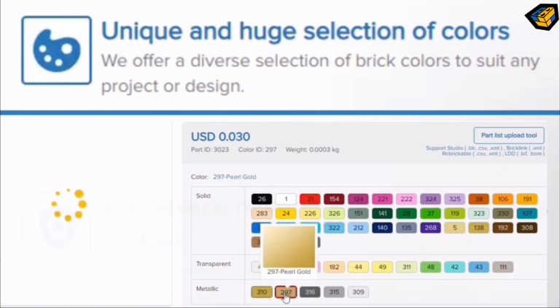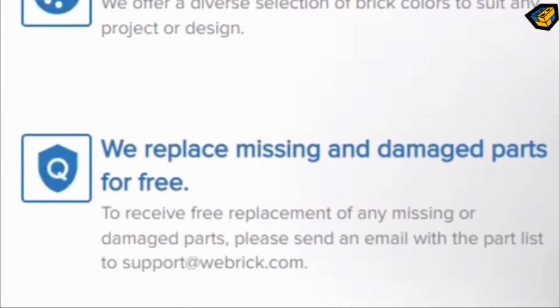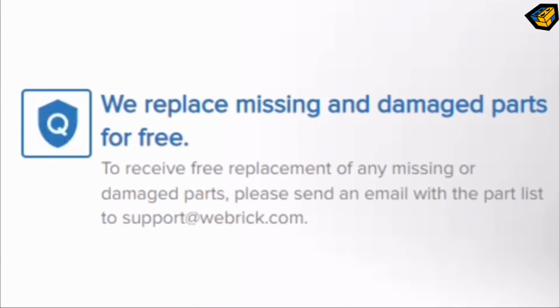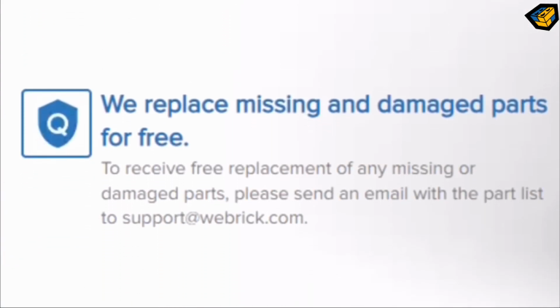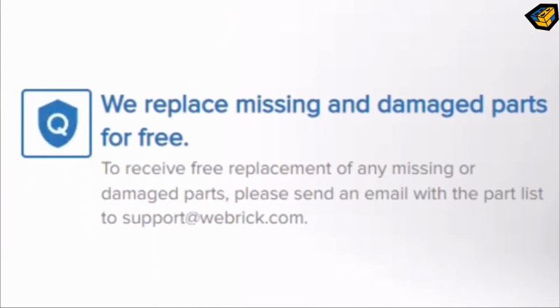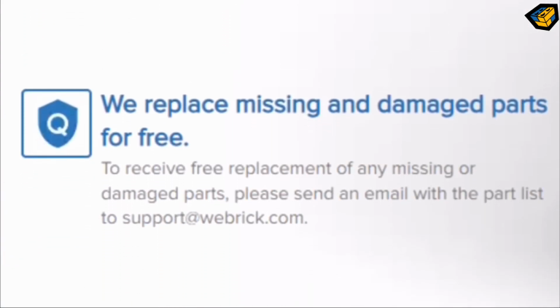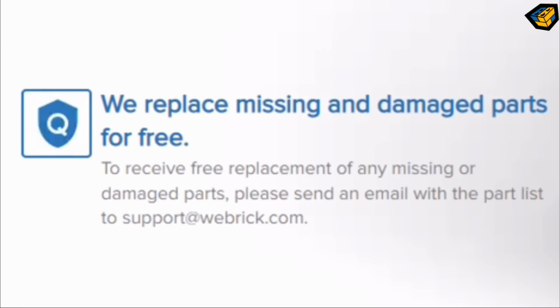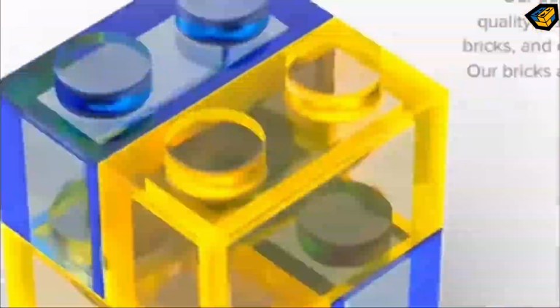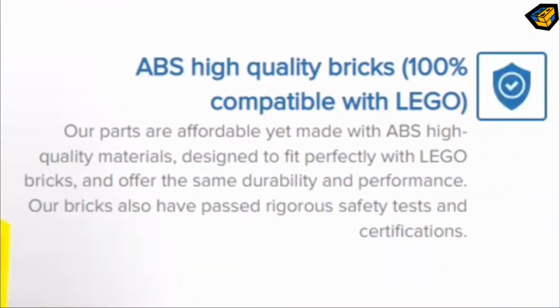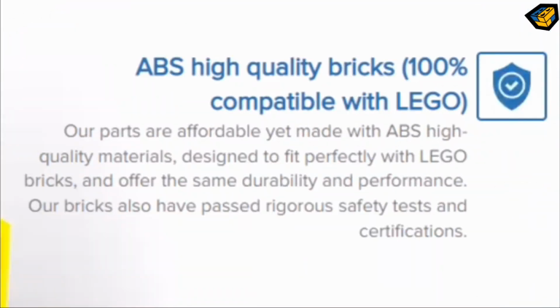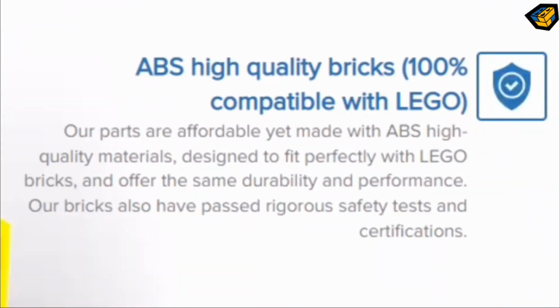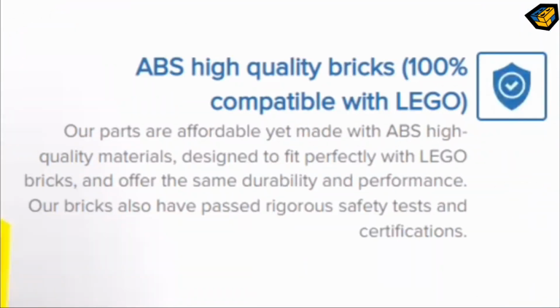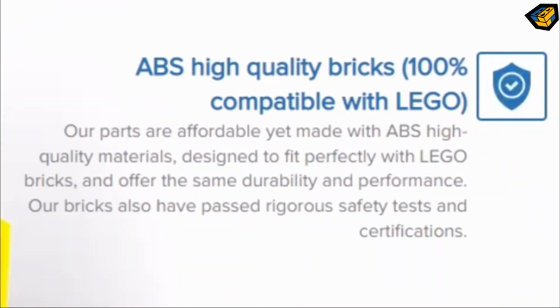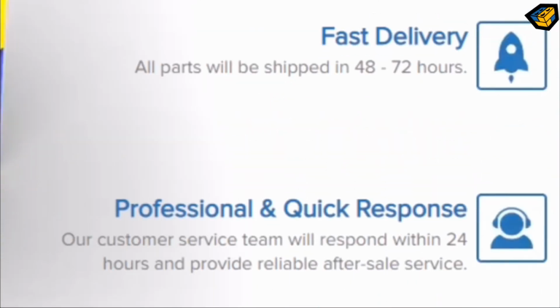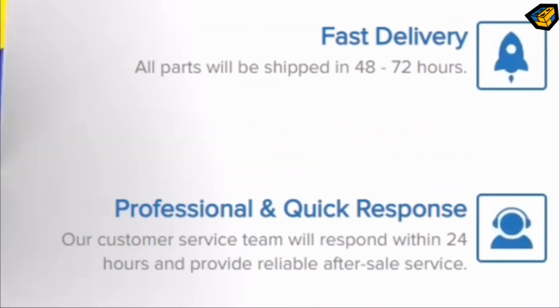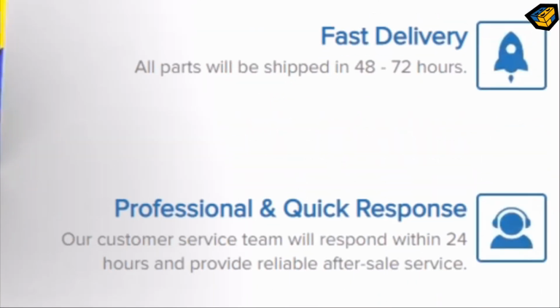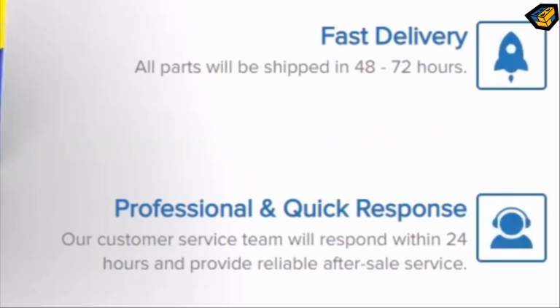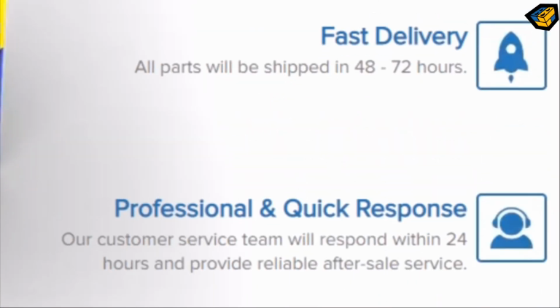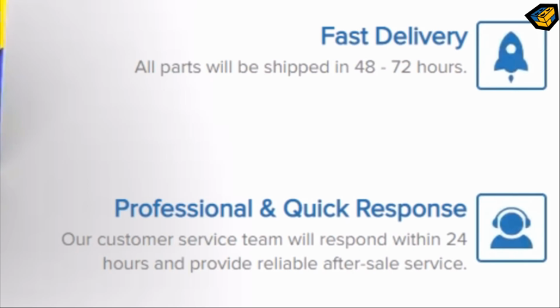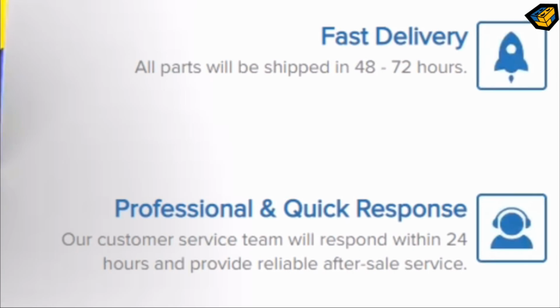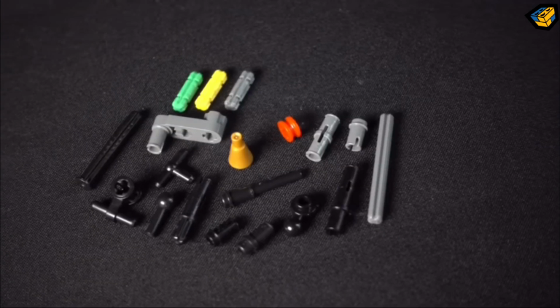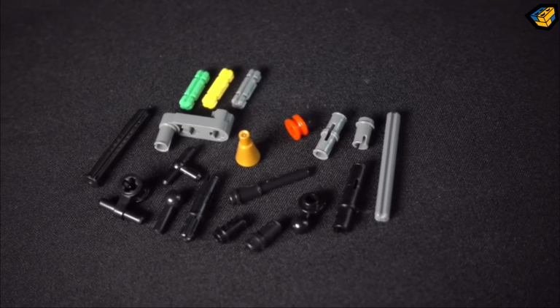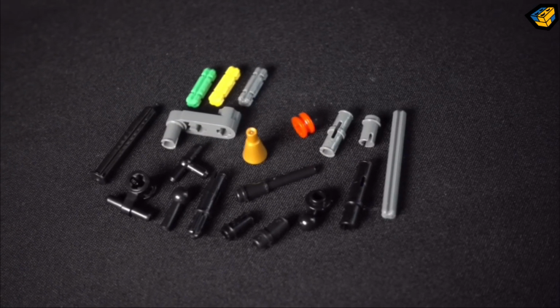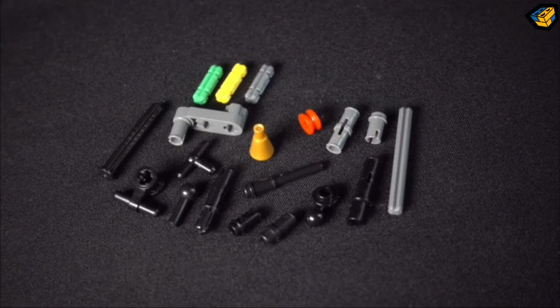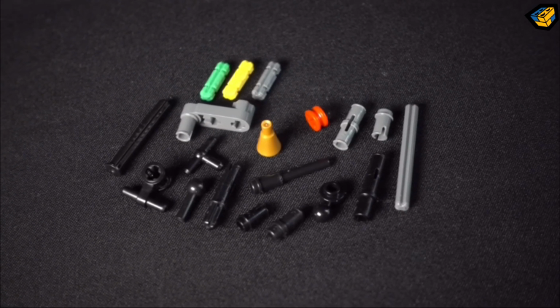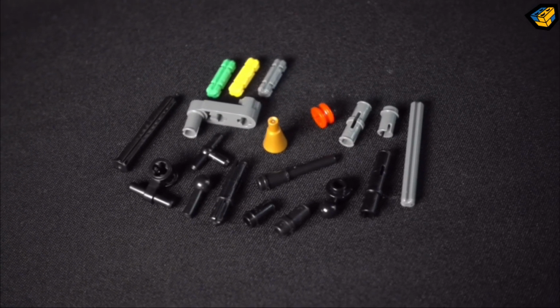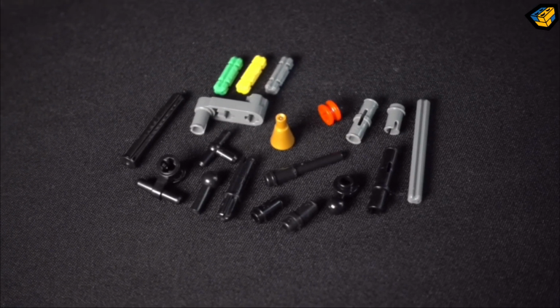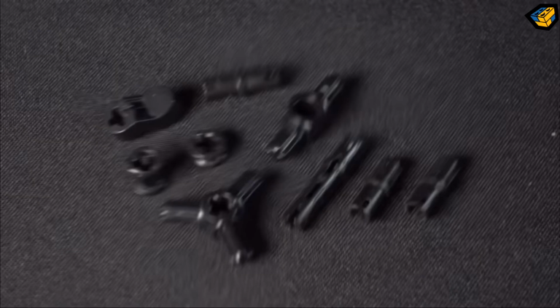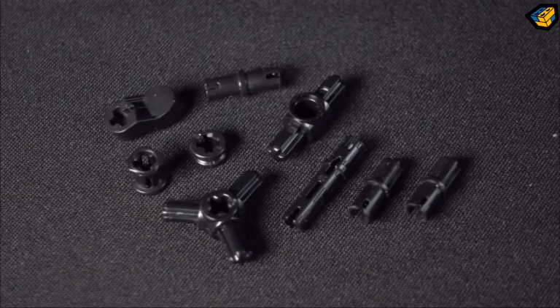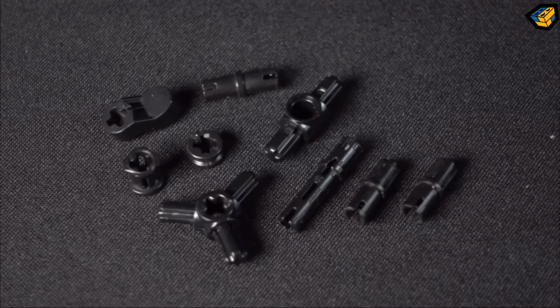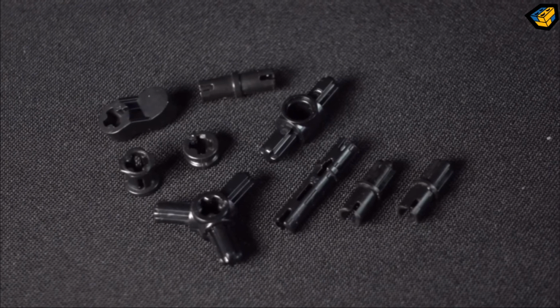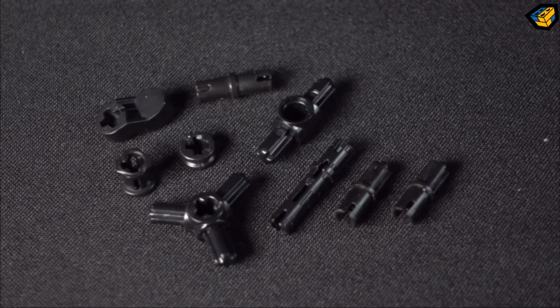Free replacement of missing parts, parts from high-quality plastic, fast delivery and great customer service. Parts in this color do not exist in LEGO, and these parts are rare in LEGO.